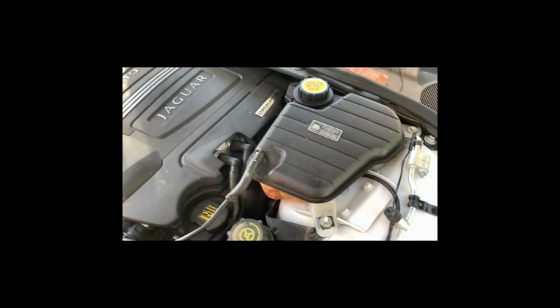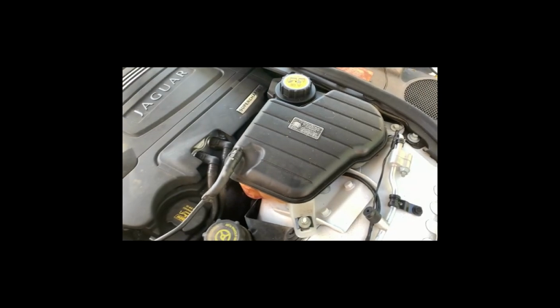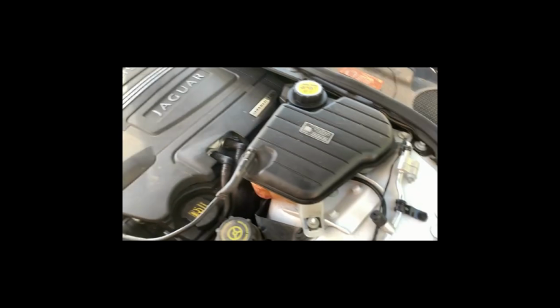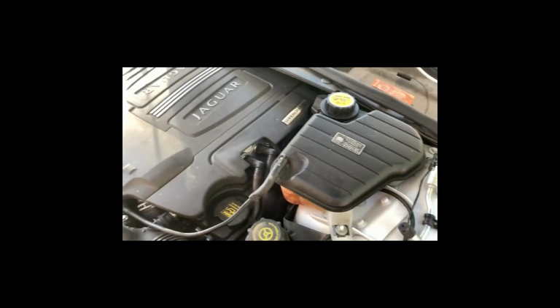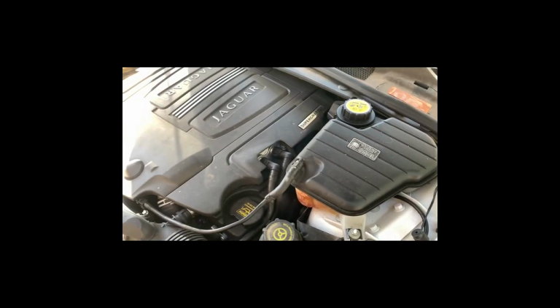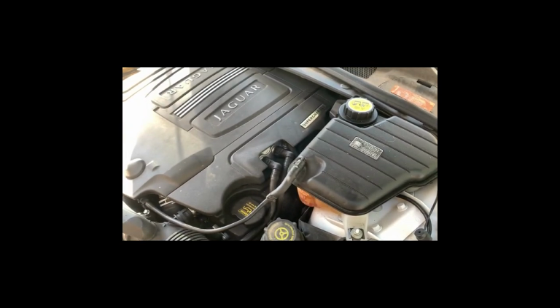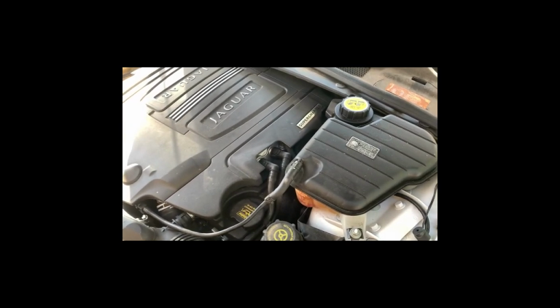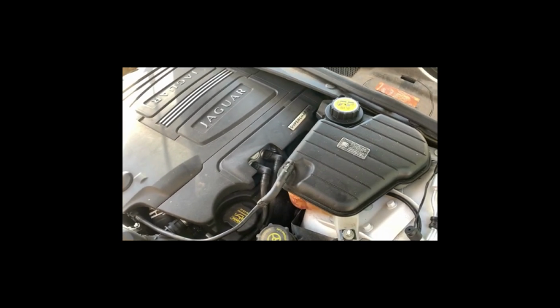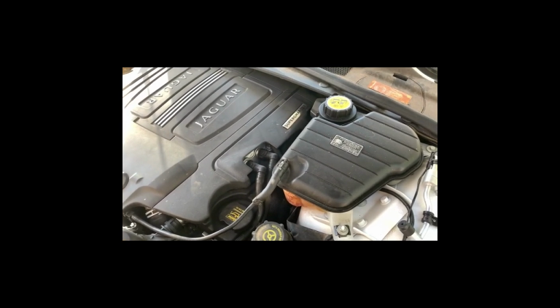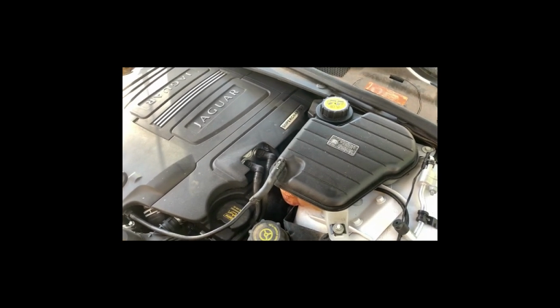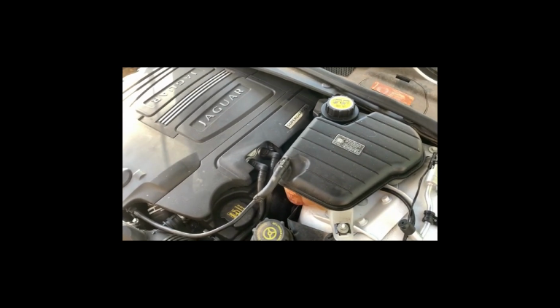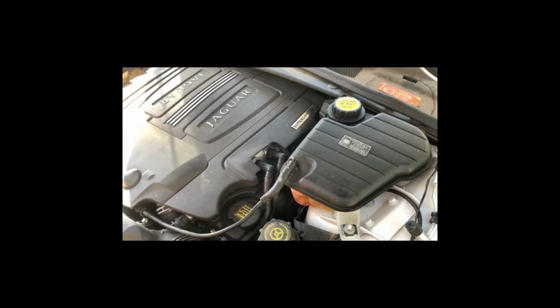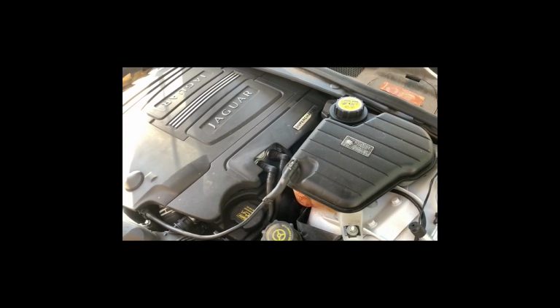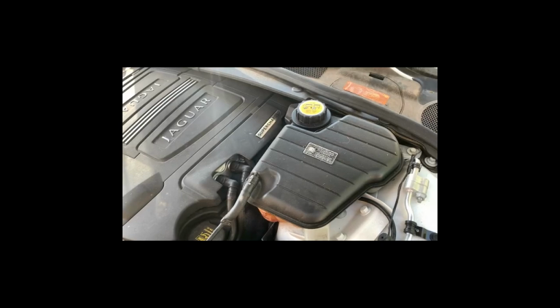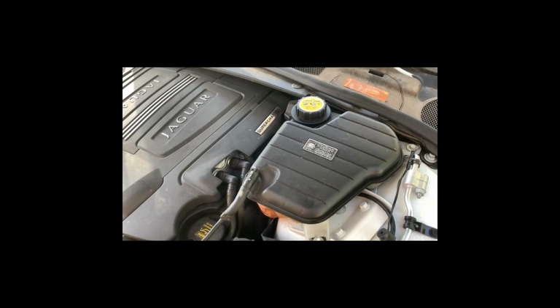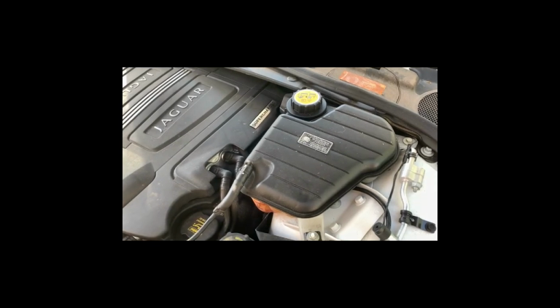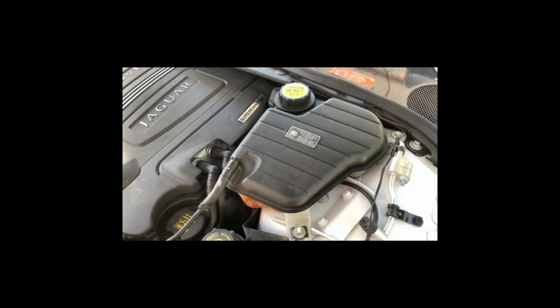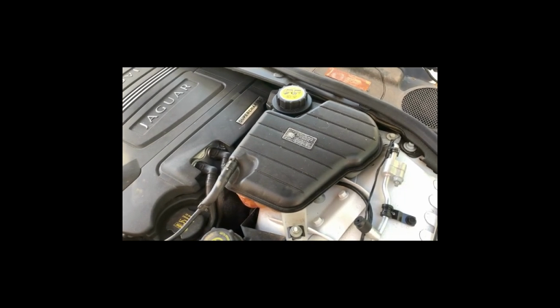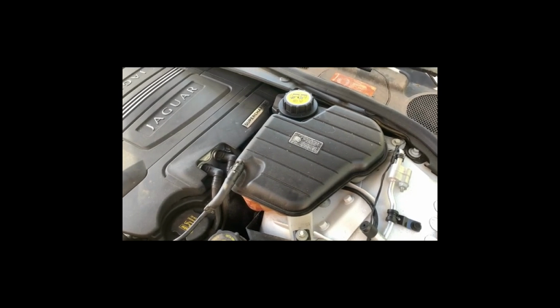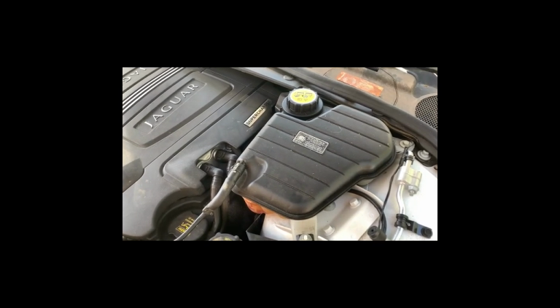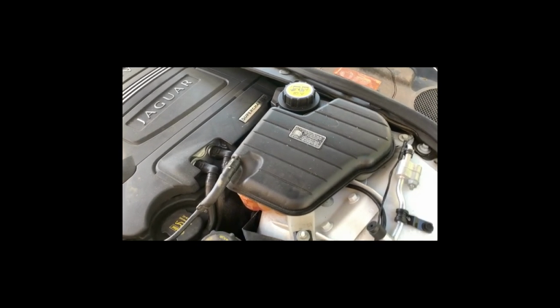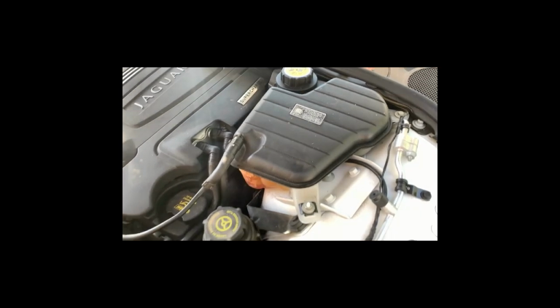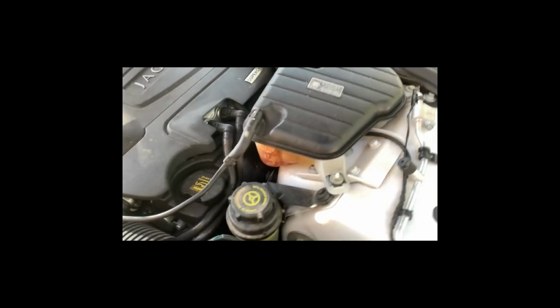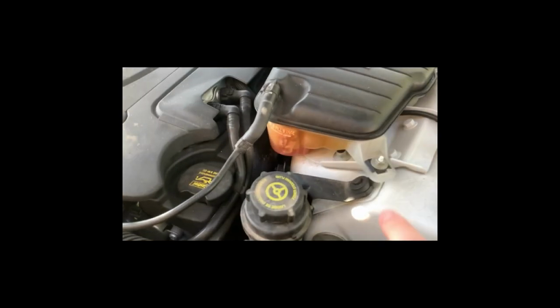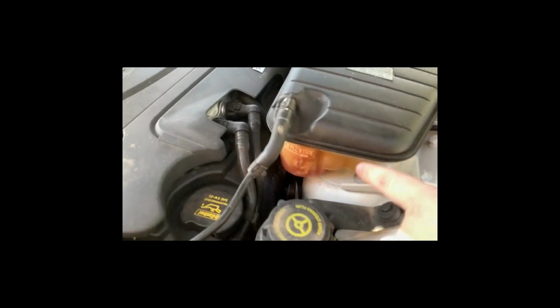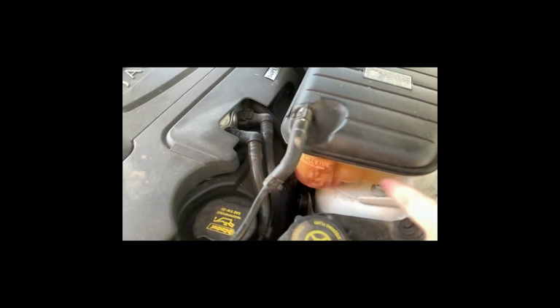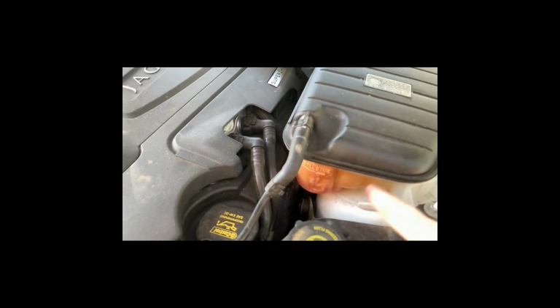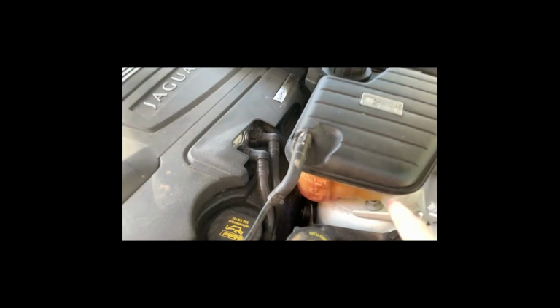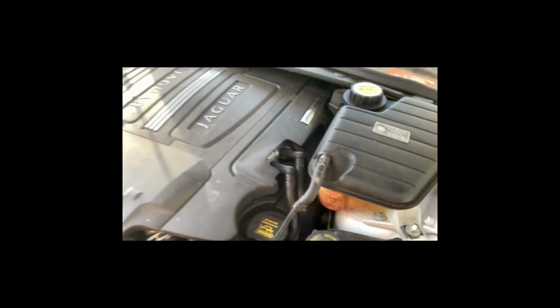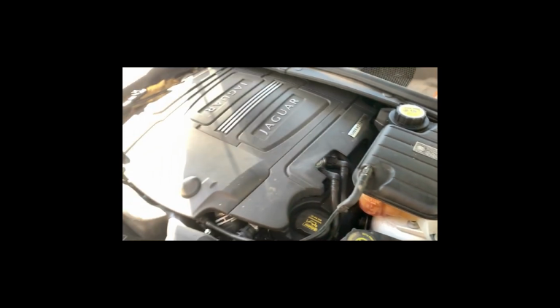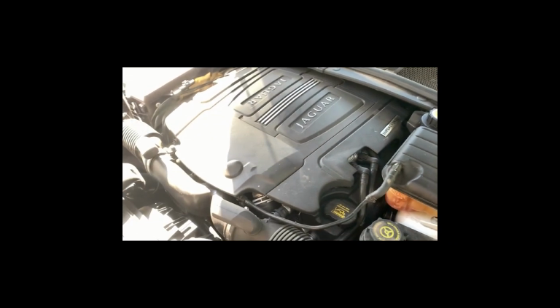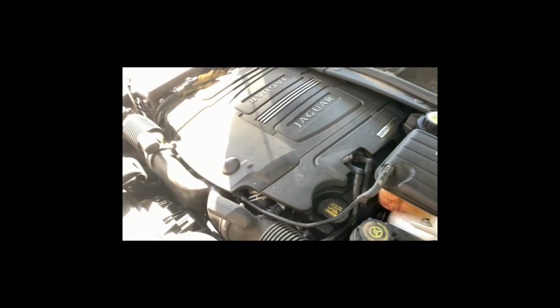Good morning, everyone. It seems like we are in a little bit of an interesting project here. What we're doing is we're going to be replacing this coolant tank. This is a Jag XFR.